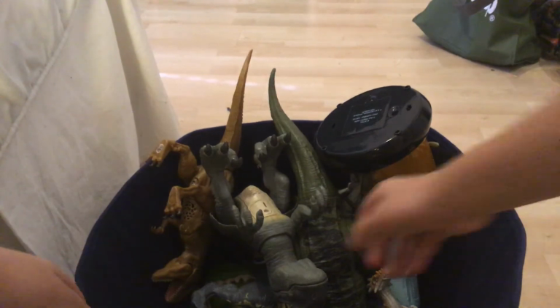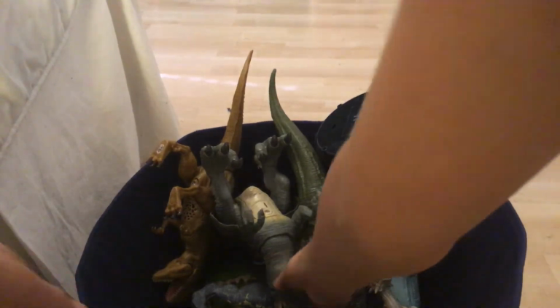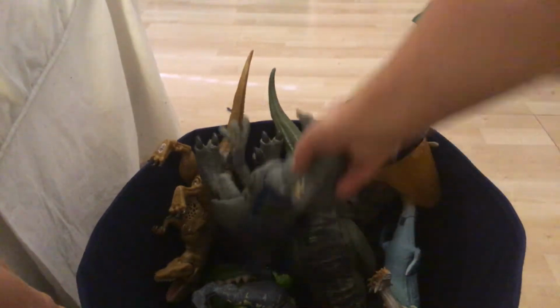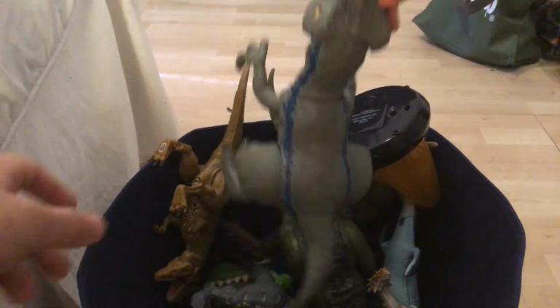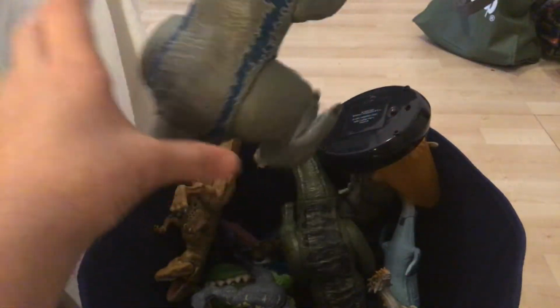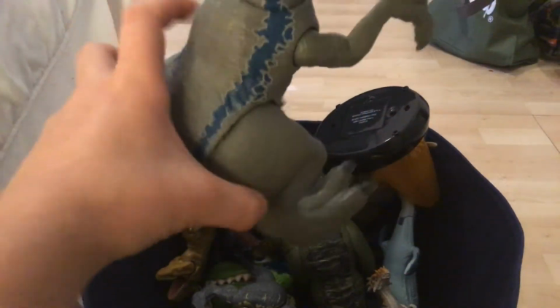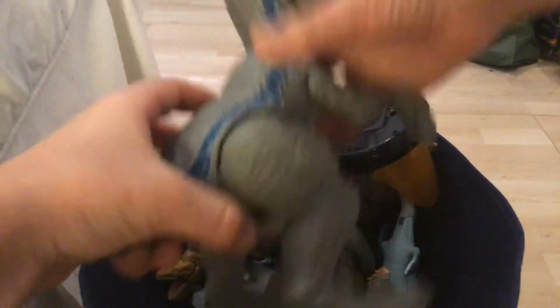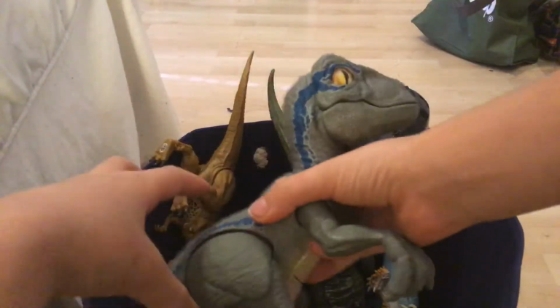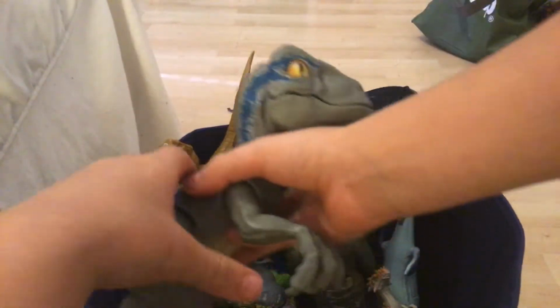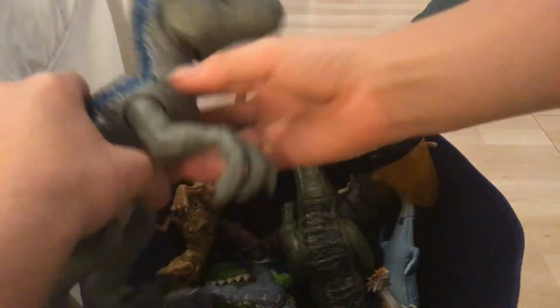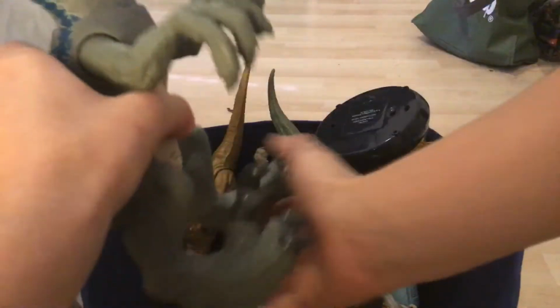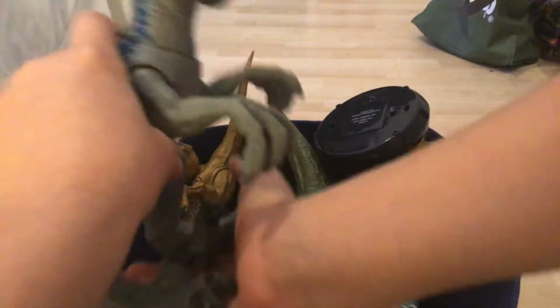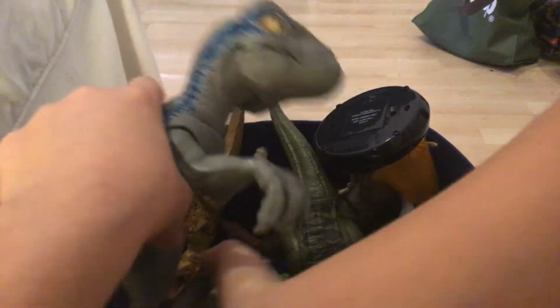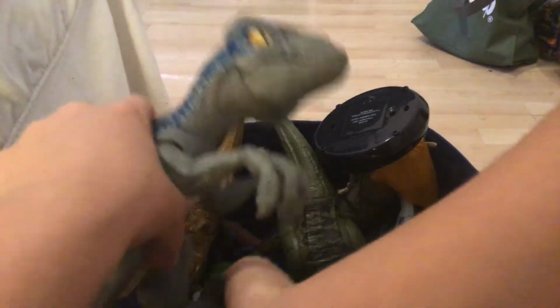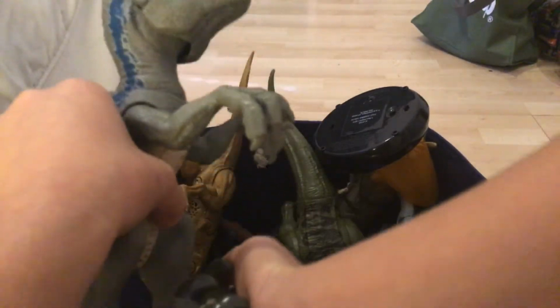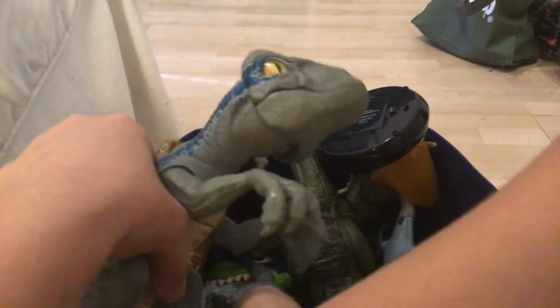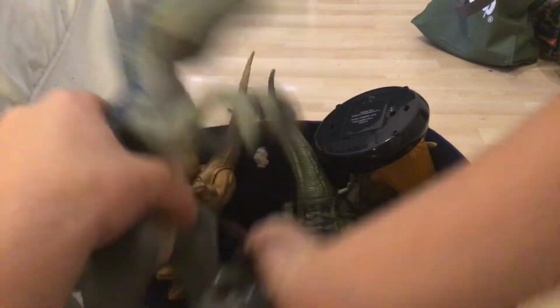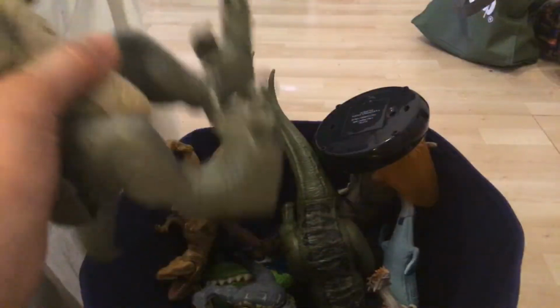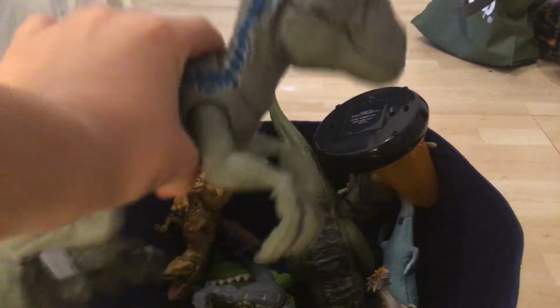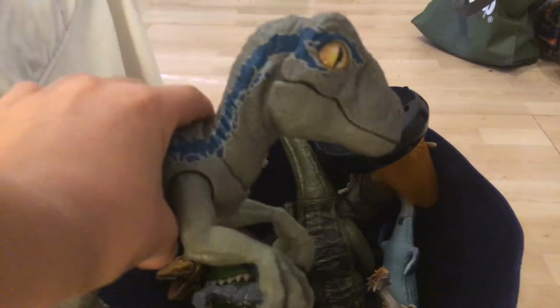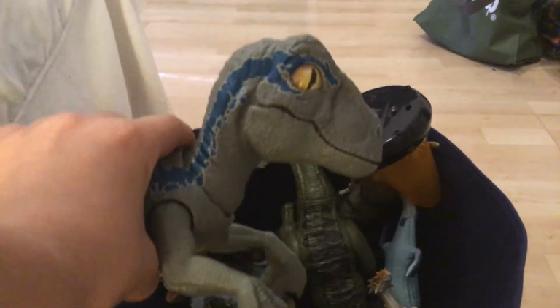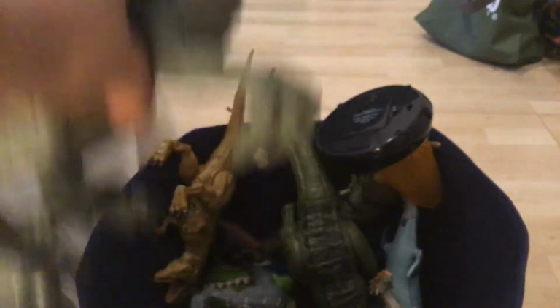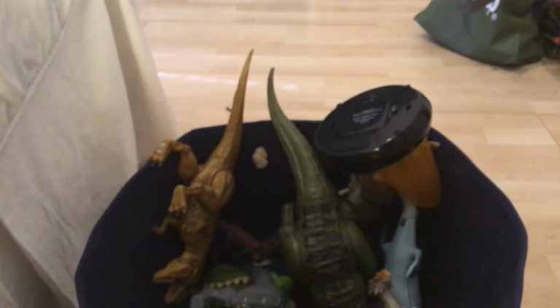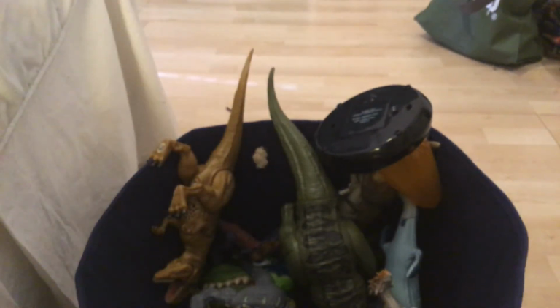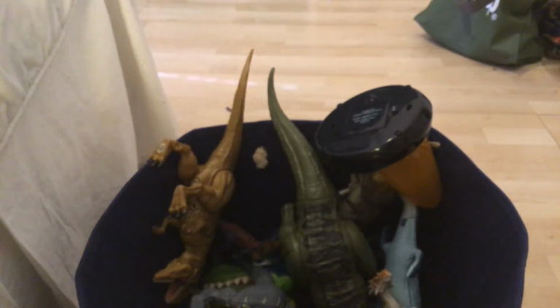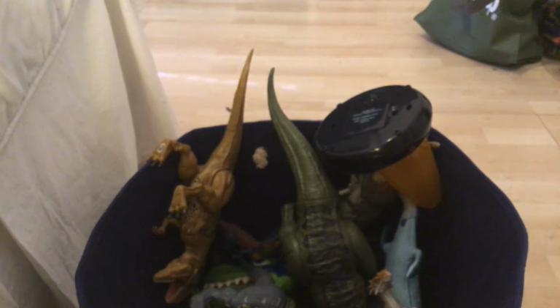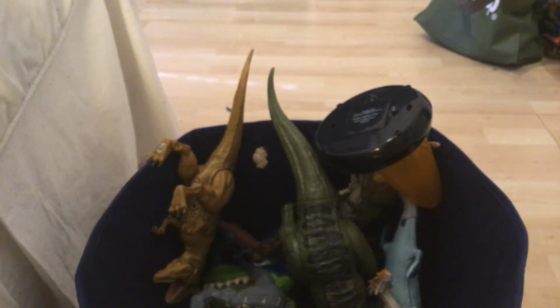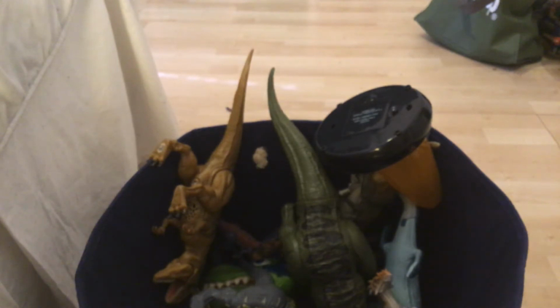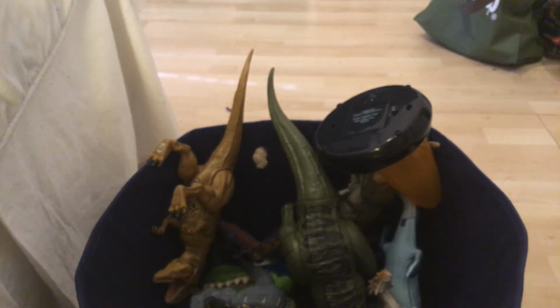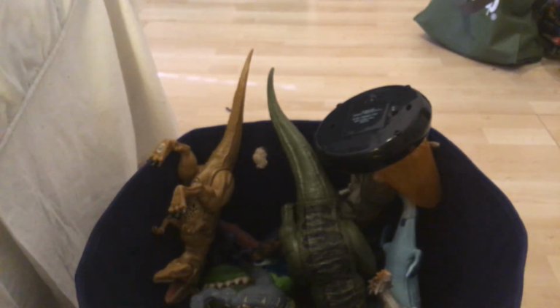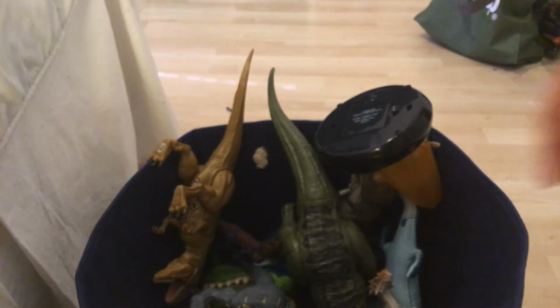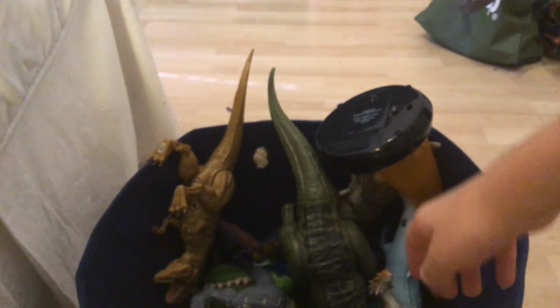Next we have Velociraptor Baby Blue, which actually has some features. It's really cool.